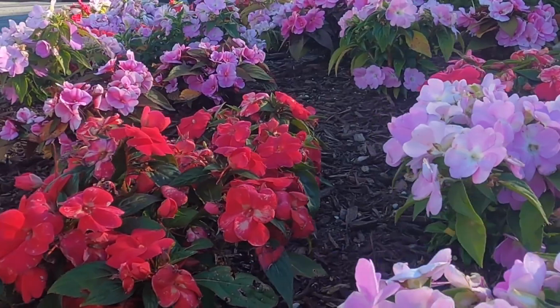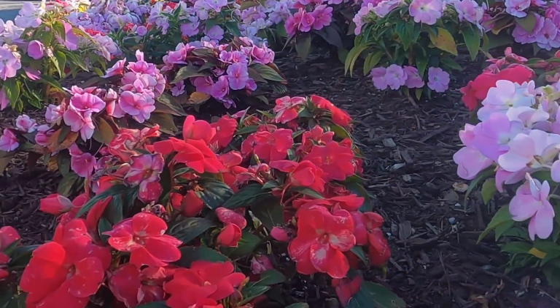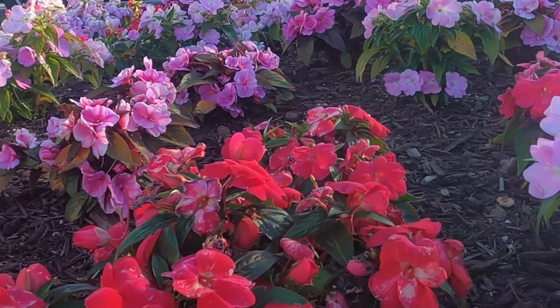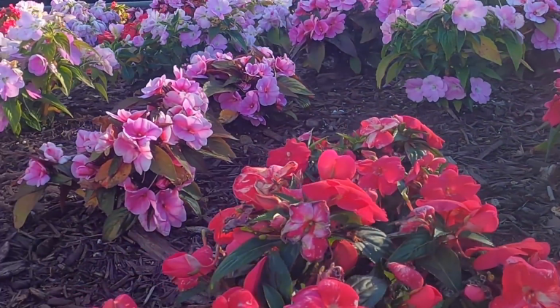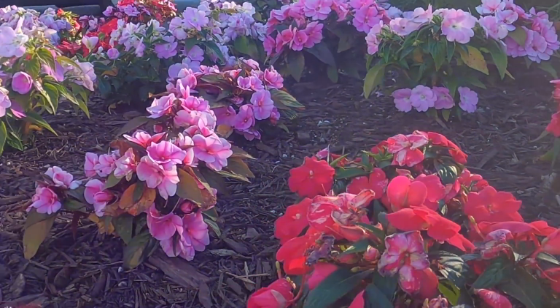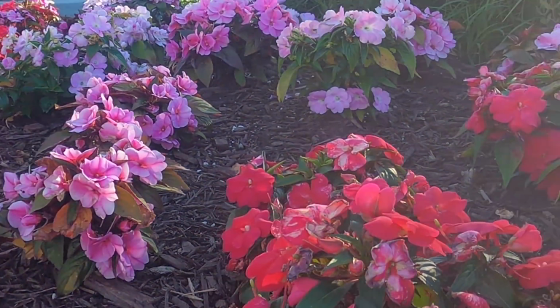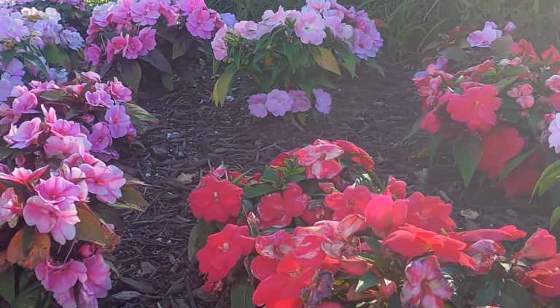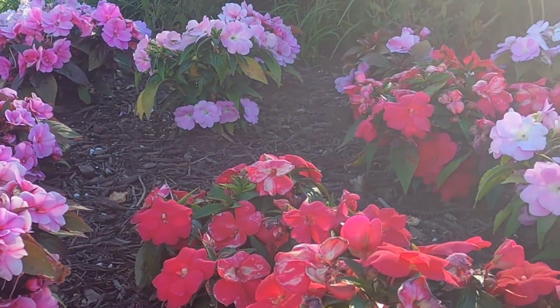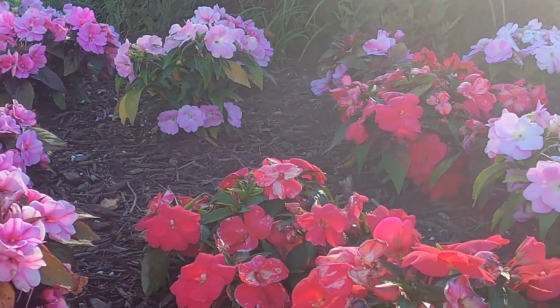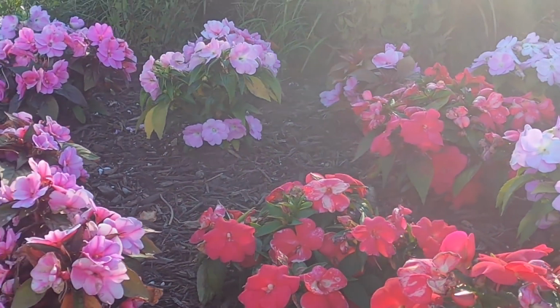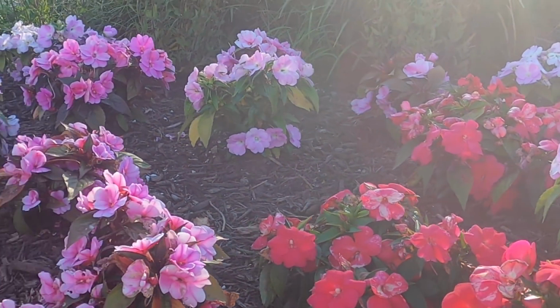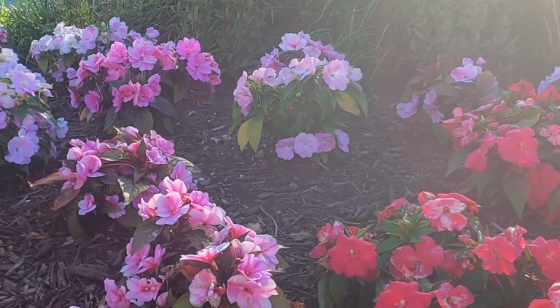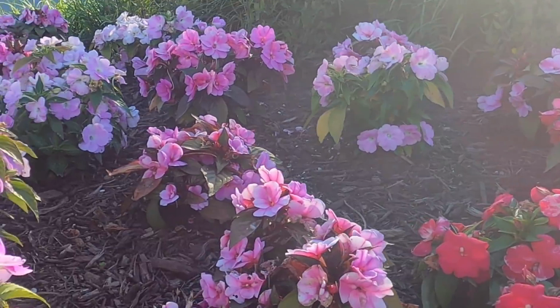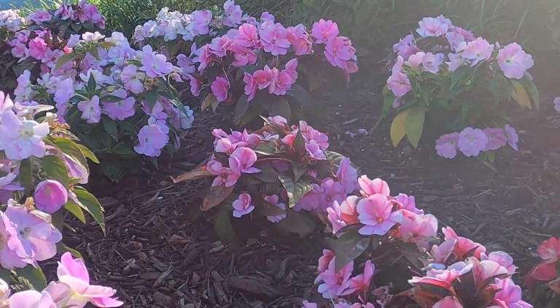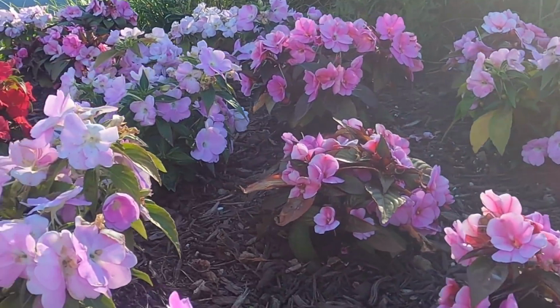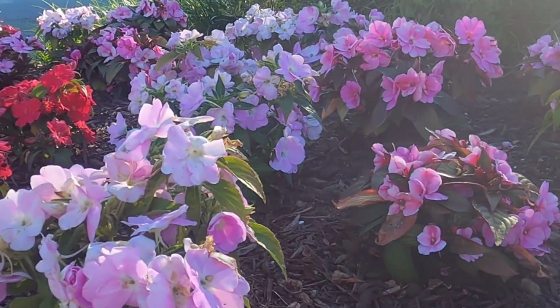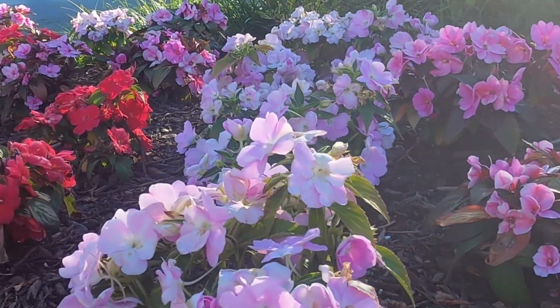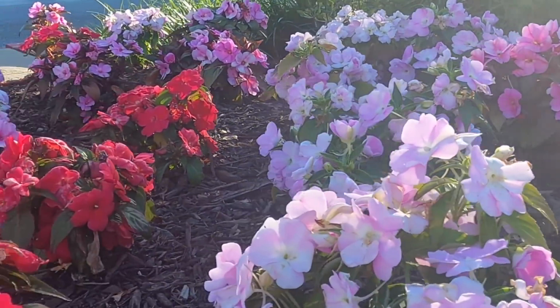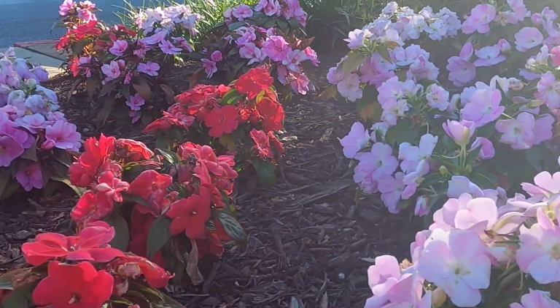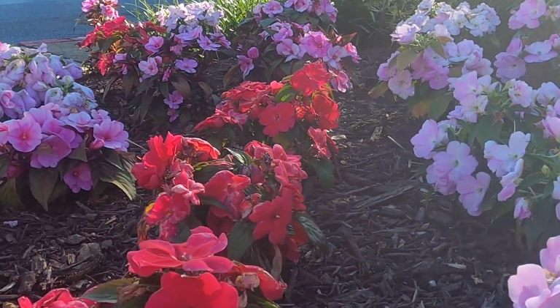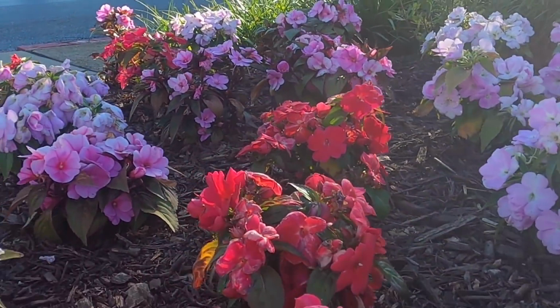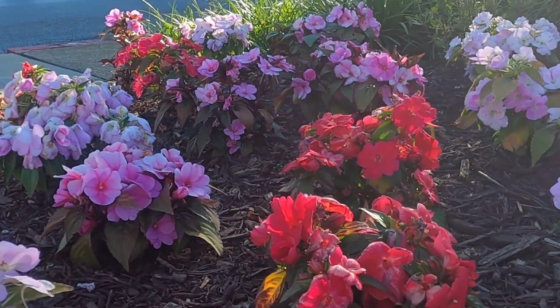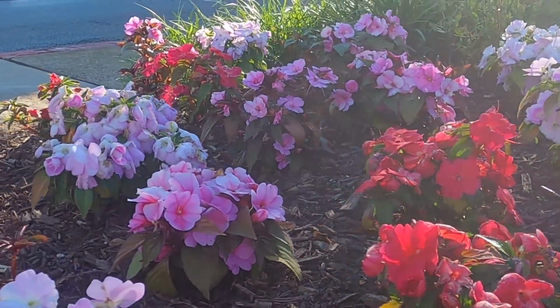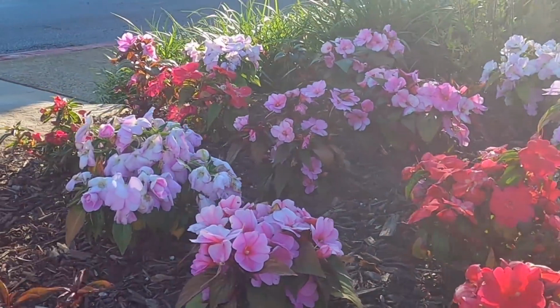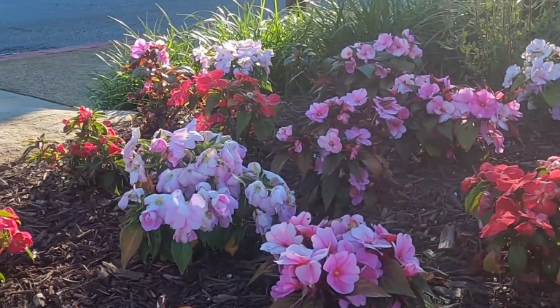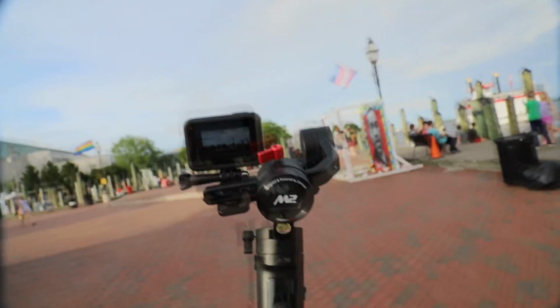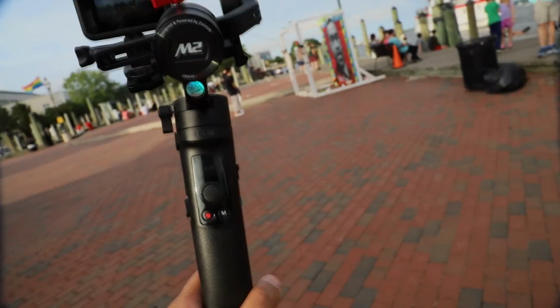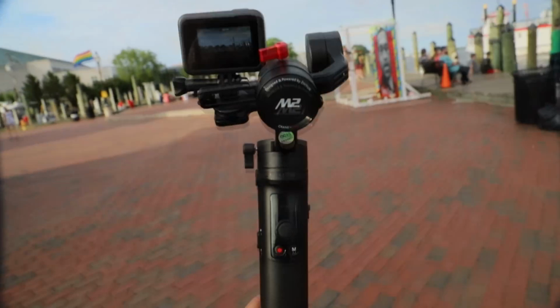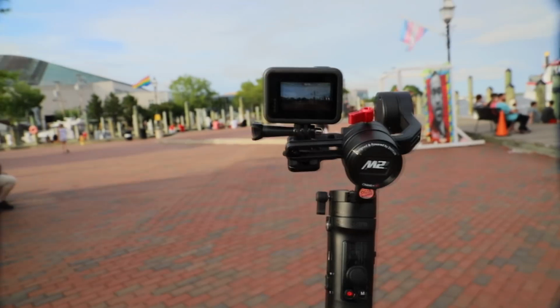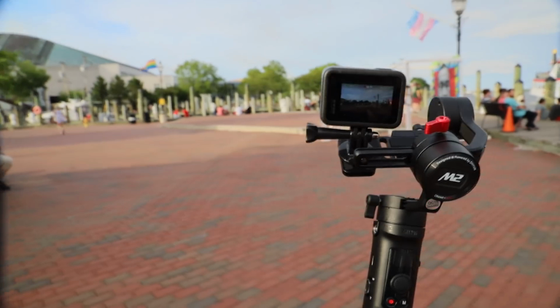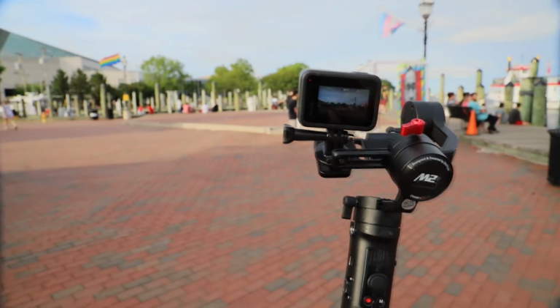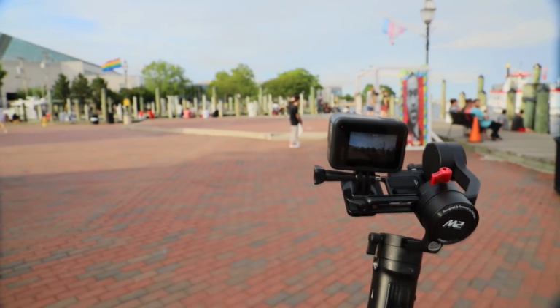About battery life — I charged it the first day I got it and have been using it for a while but only for short shooting sessions, so to be honest I don't have much experience with the battery yet. I will update the description if I learn more about battery usage in the future.